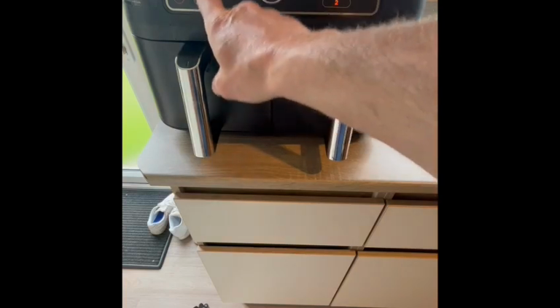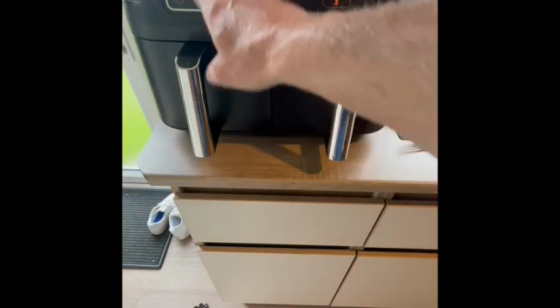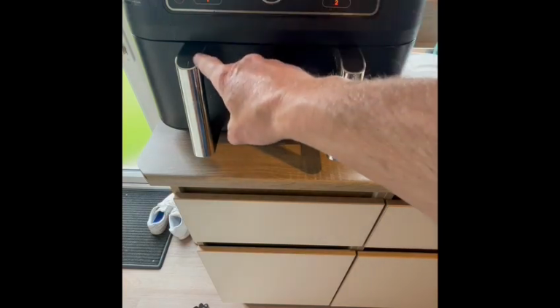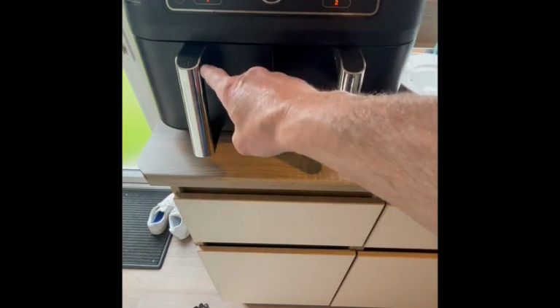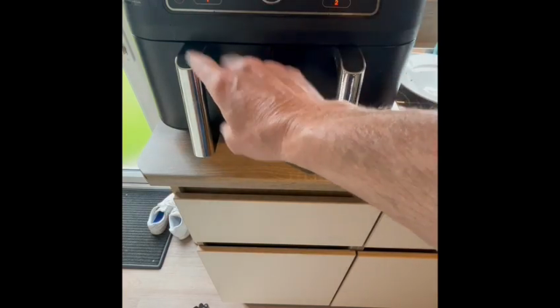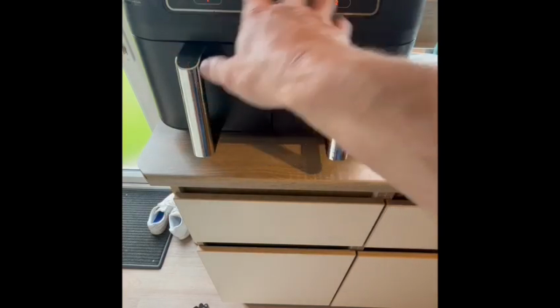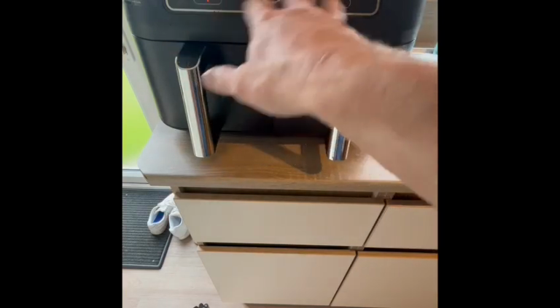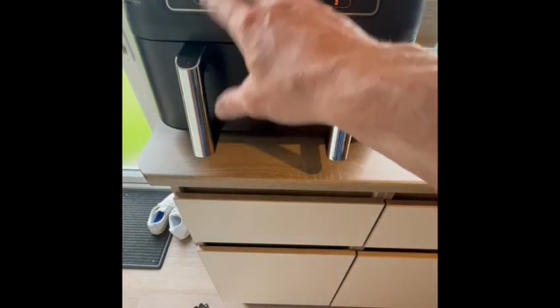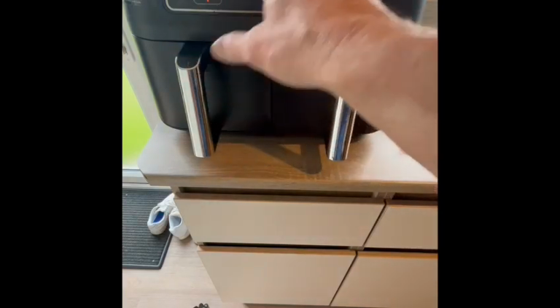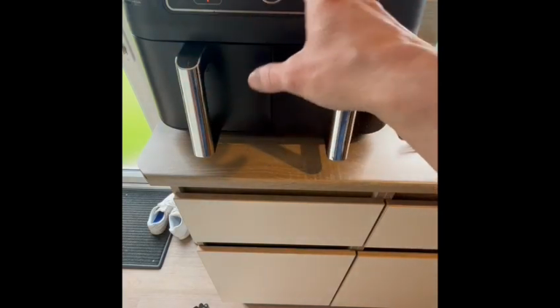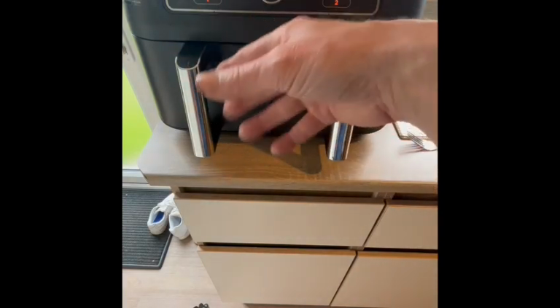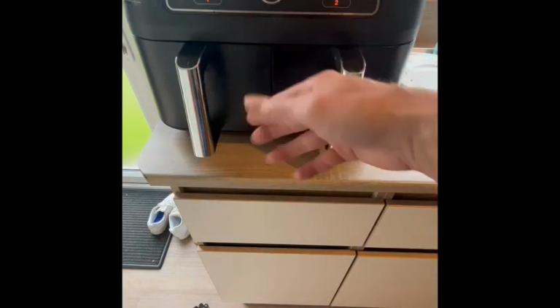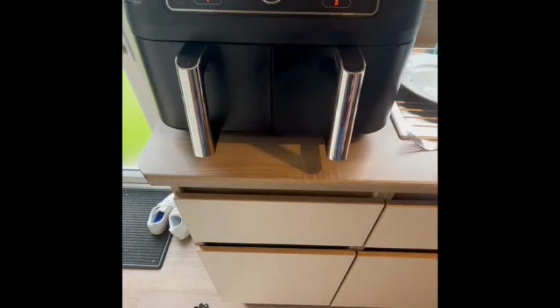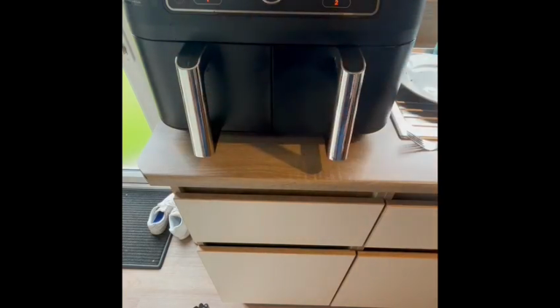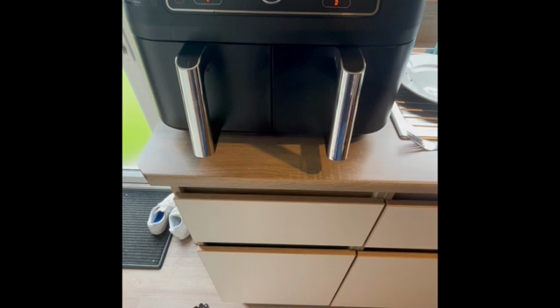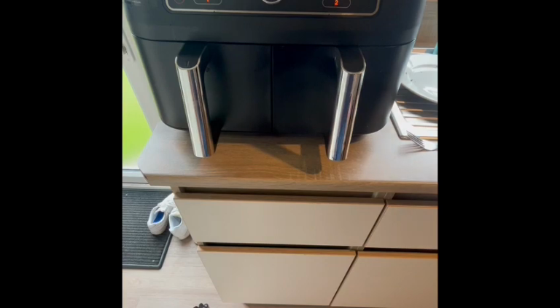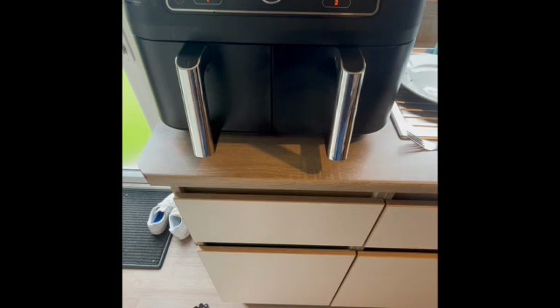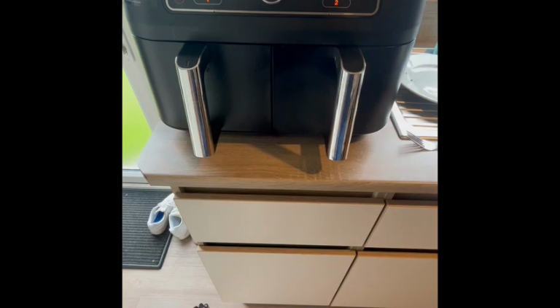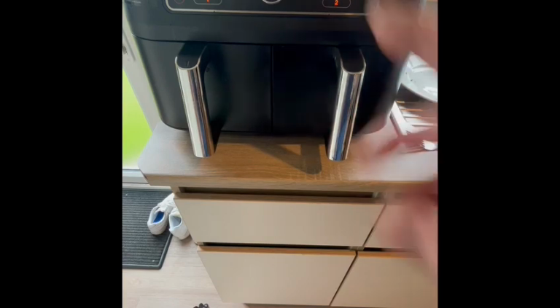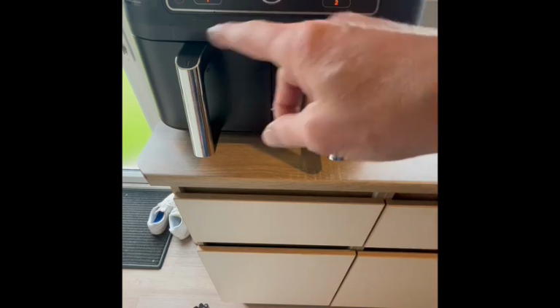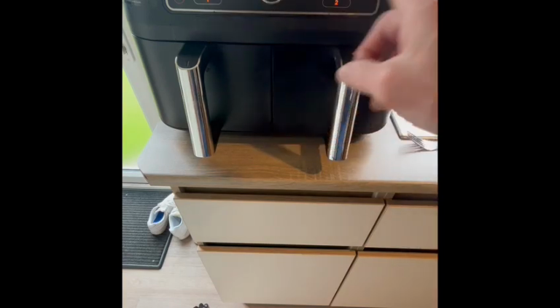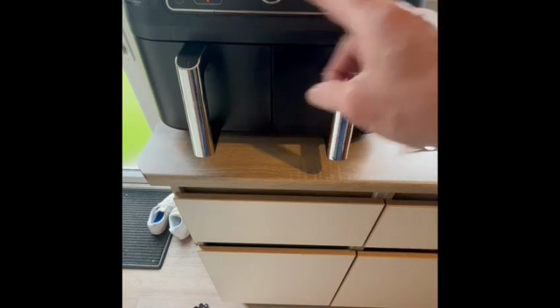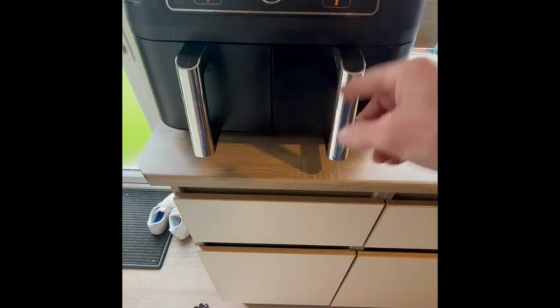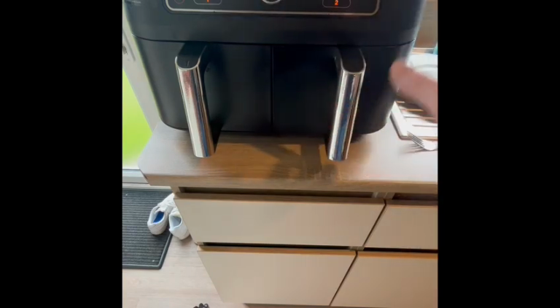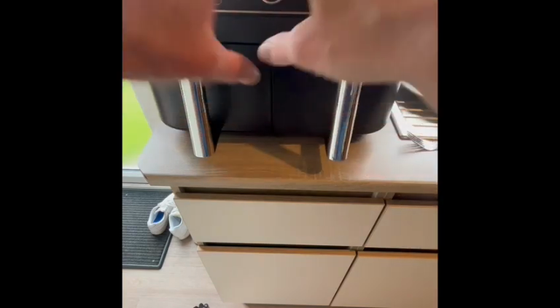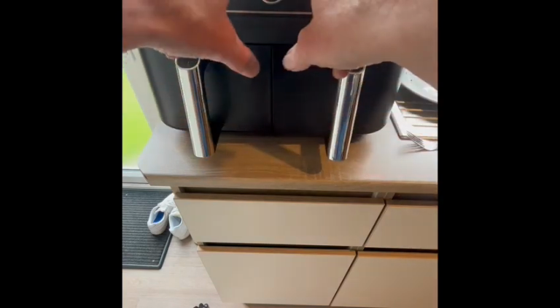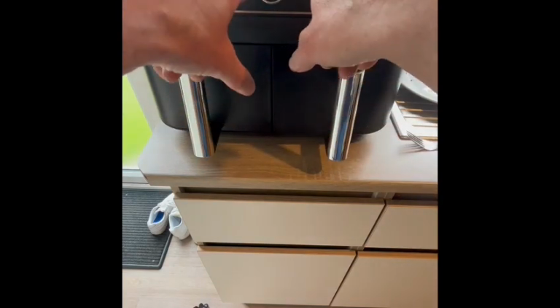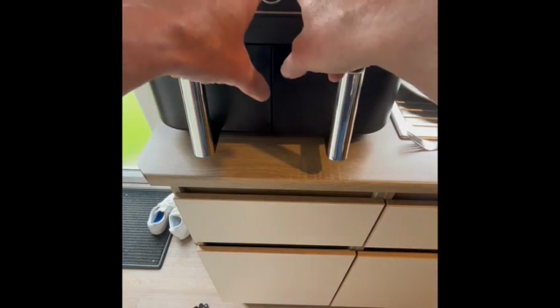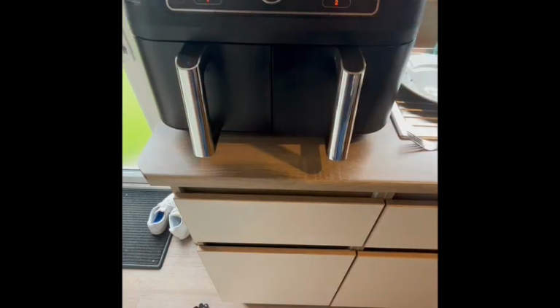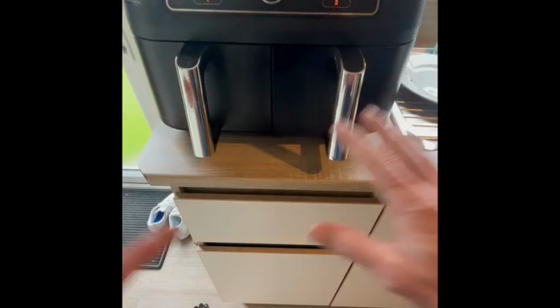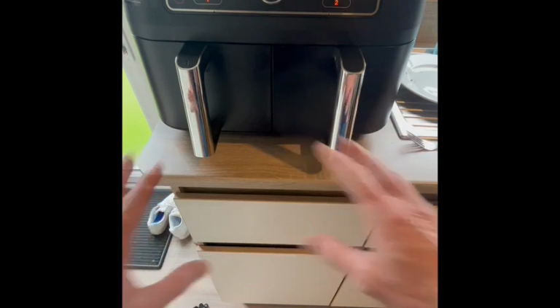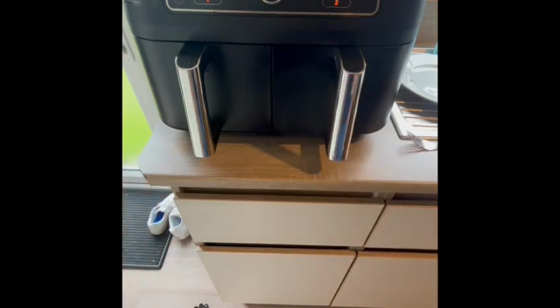We've got the sausages in with it. I could set it so it was all going together but I'll get a bit confused, so we're just going to do it as we want. We can sync it but we're not doing that today.